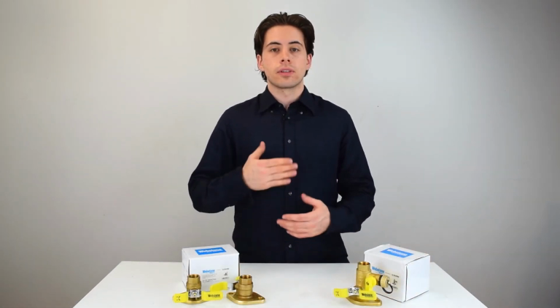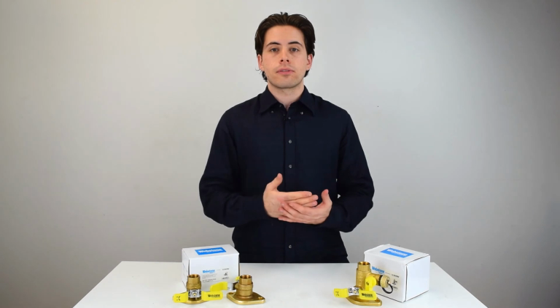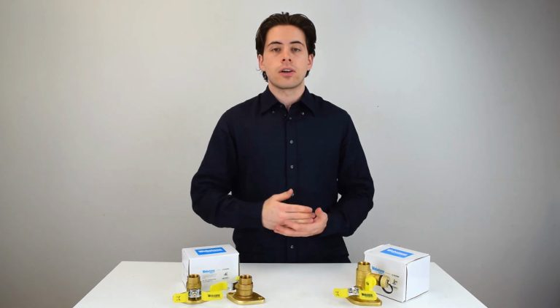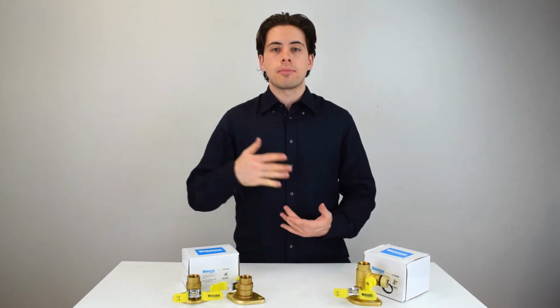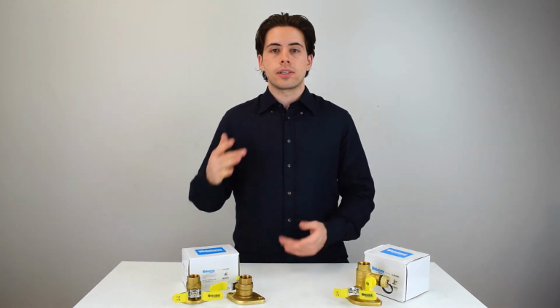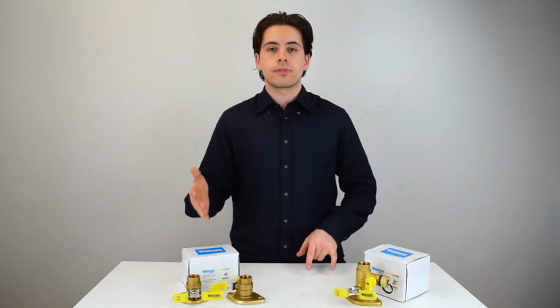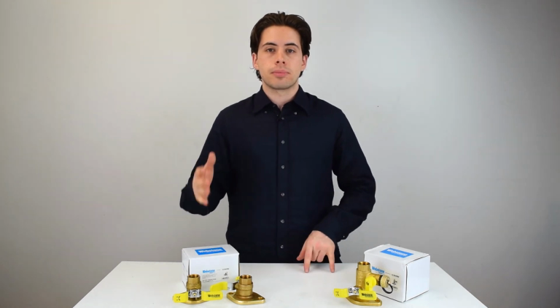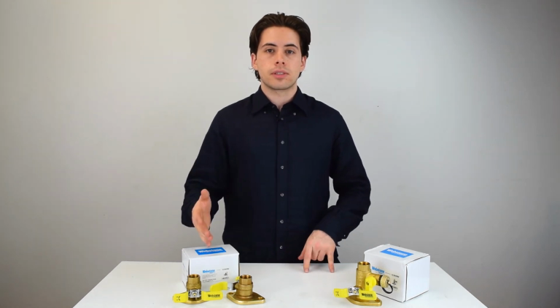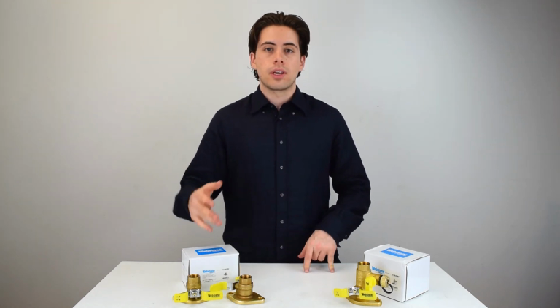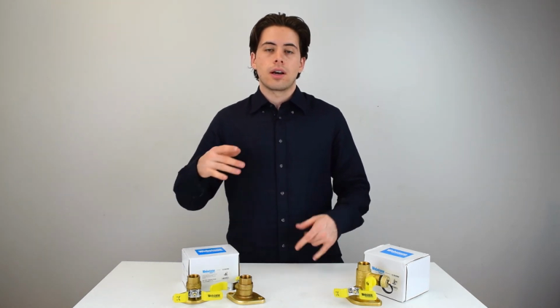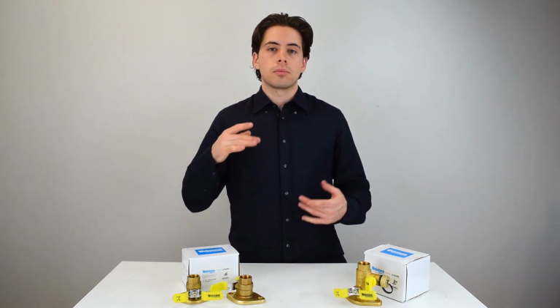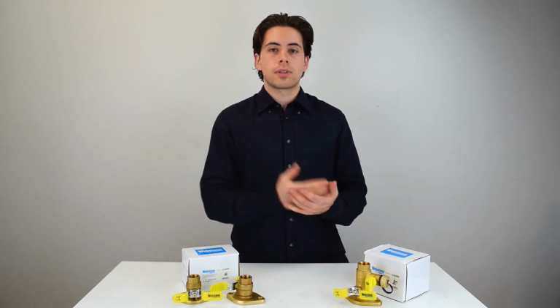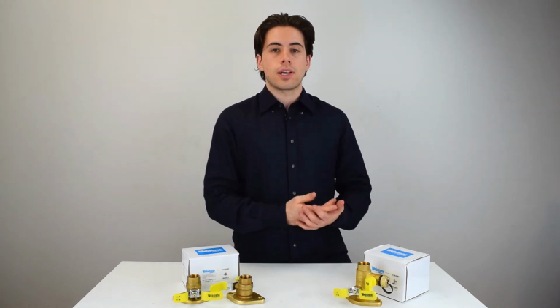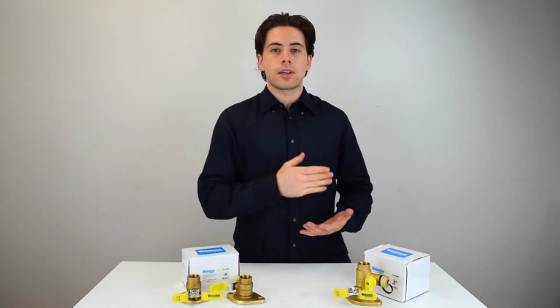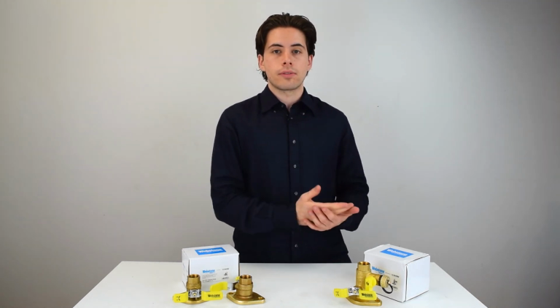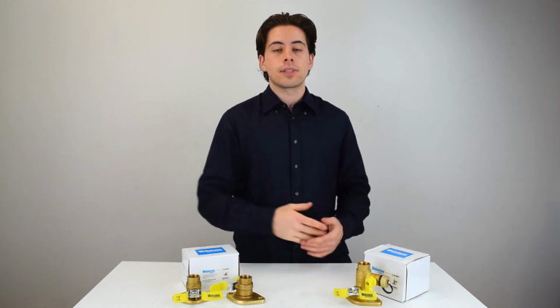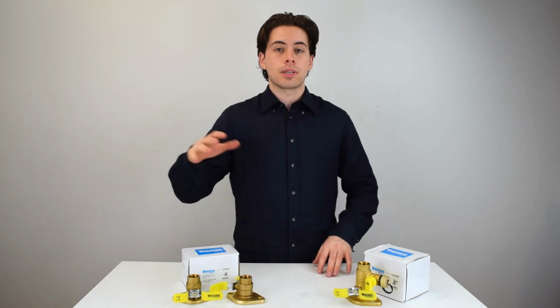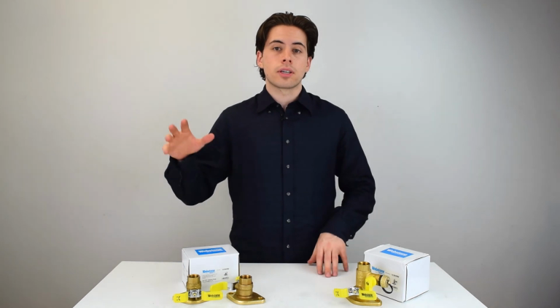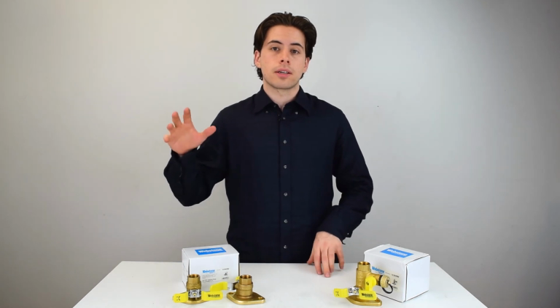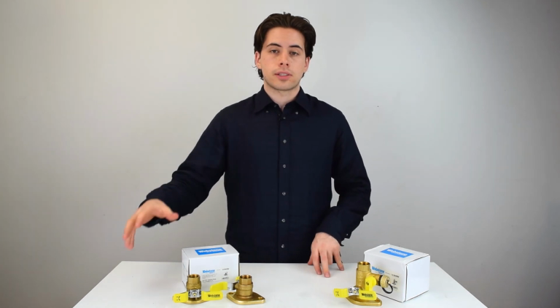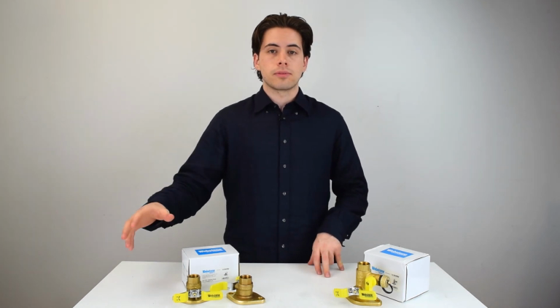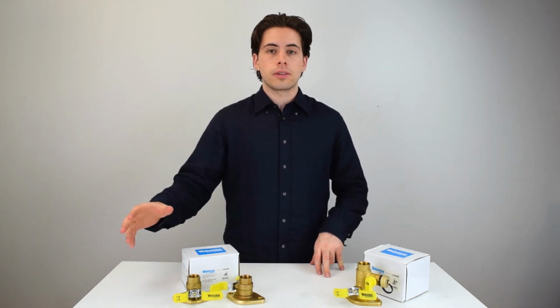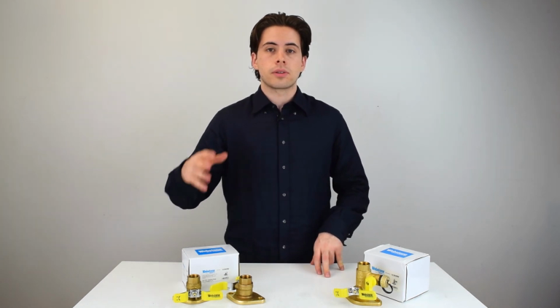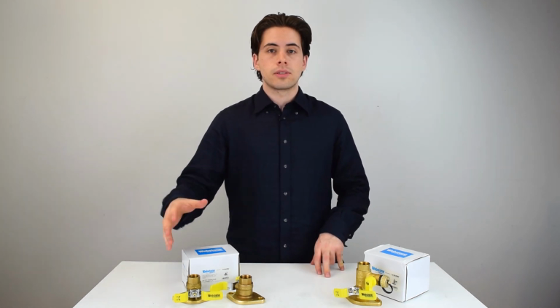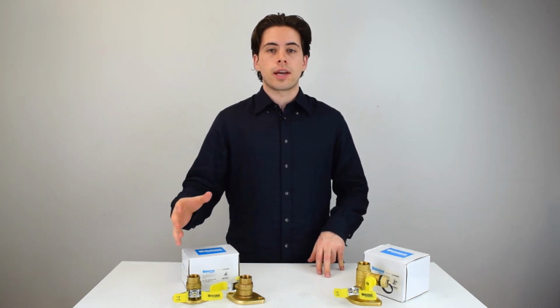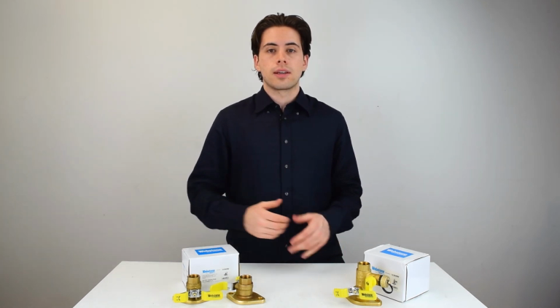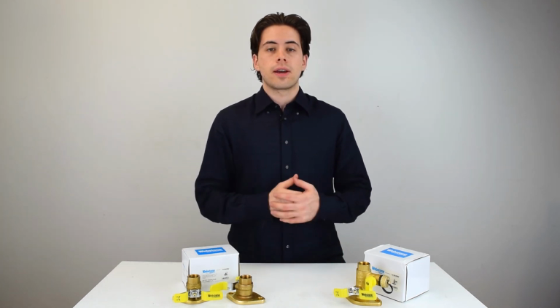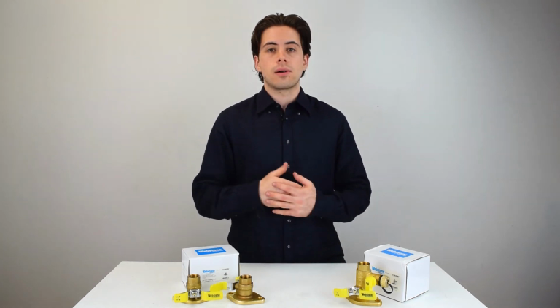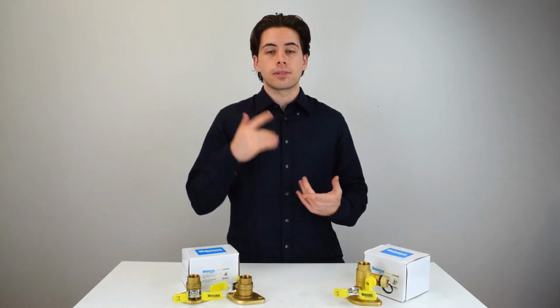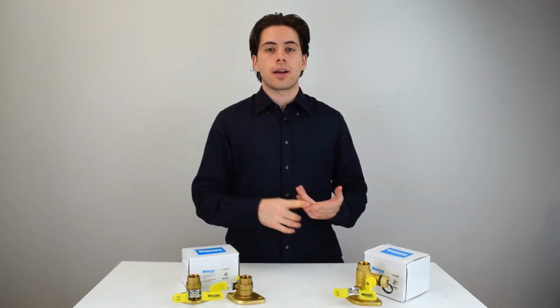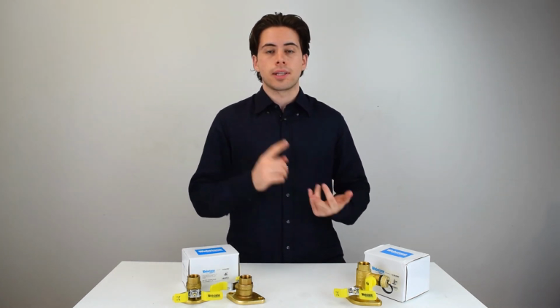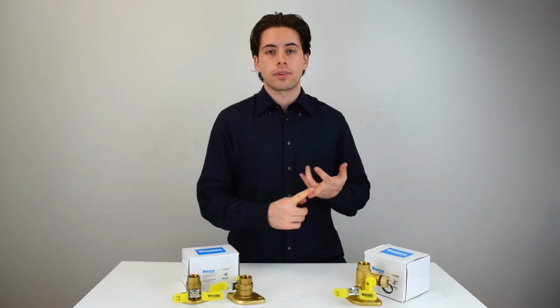Webstone offers a lot of different isolator valves, and I hope this made it easier for you to purchase one. Webstone also has a ton of other valves I'll be covering in my next couple of videos, so stay tuned. If you found this helpful, subscribe and like the video.